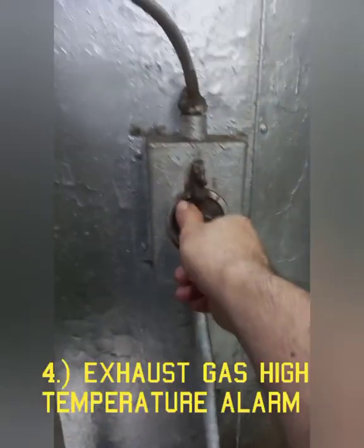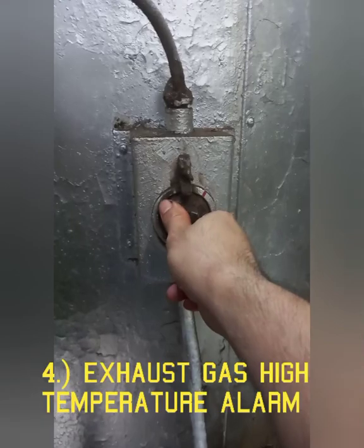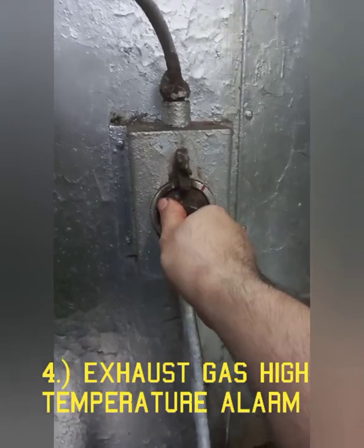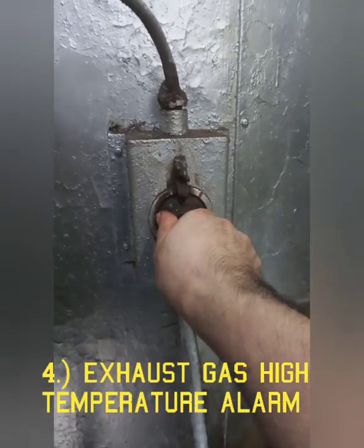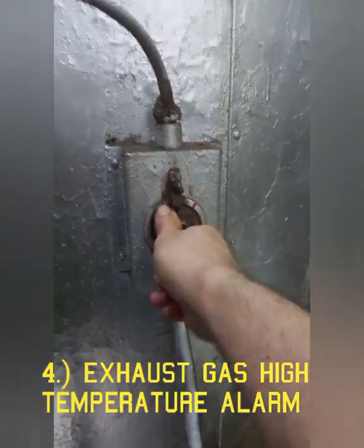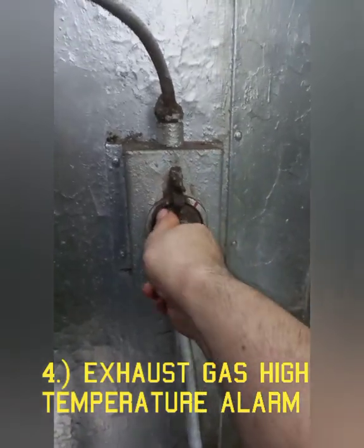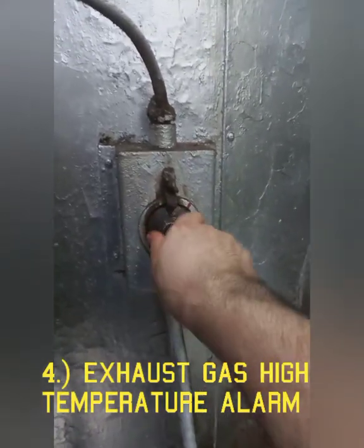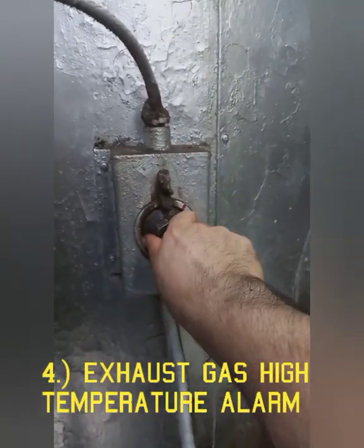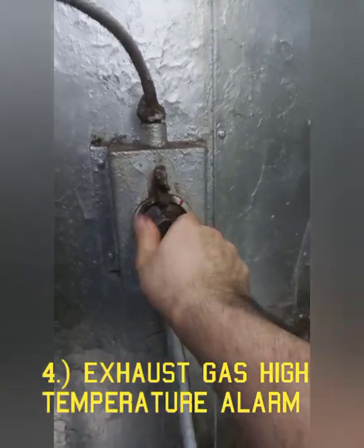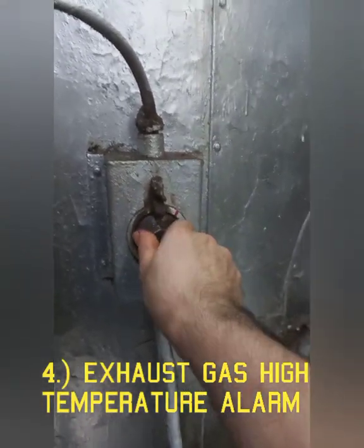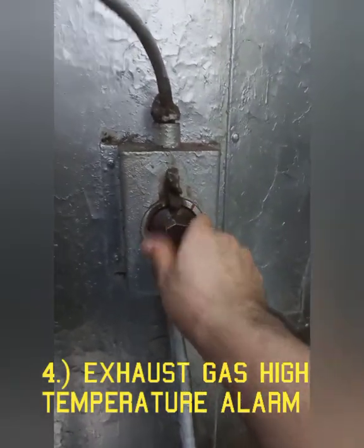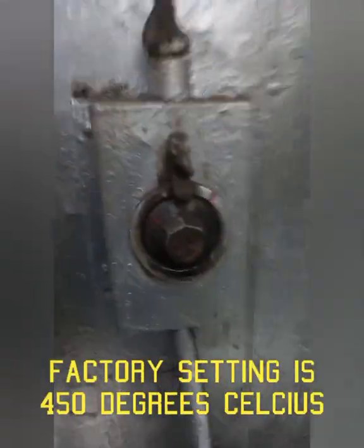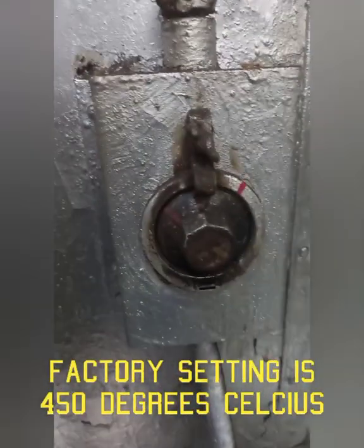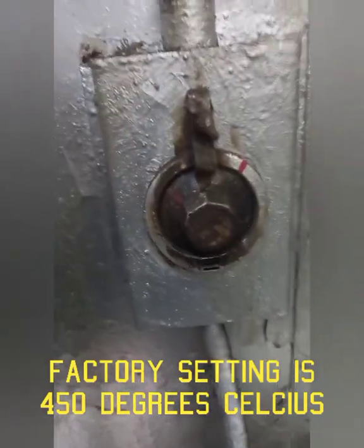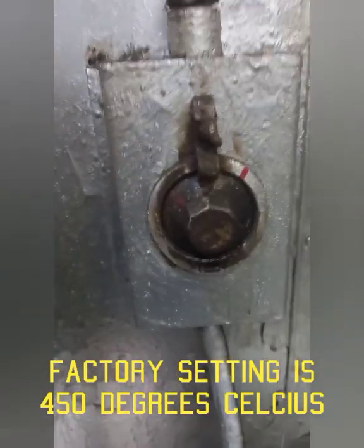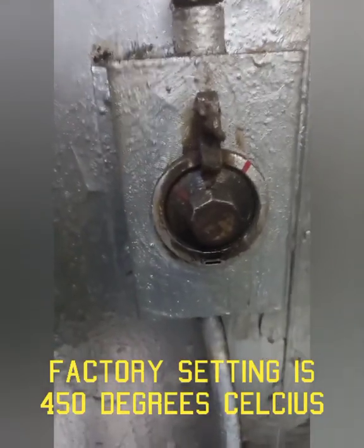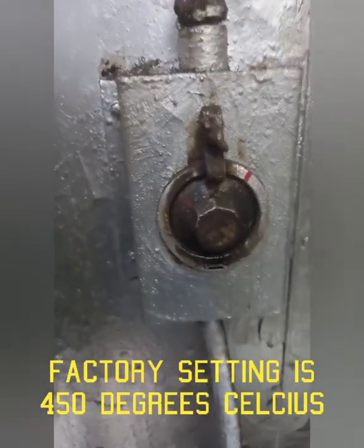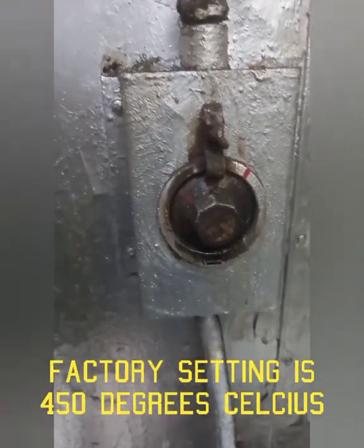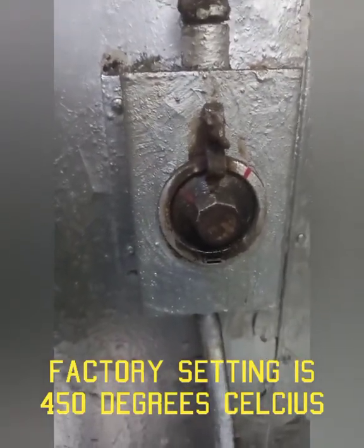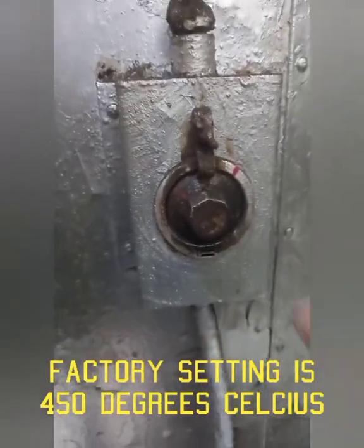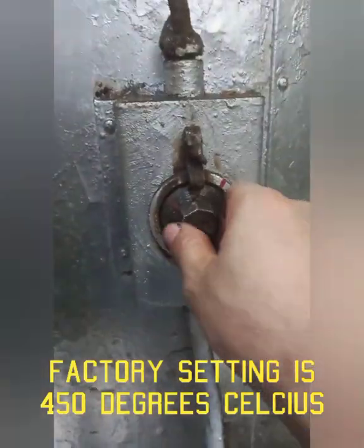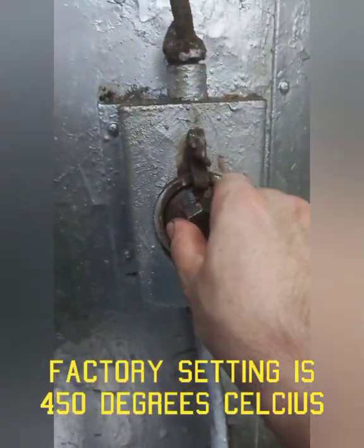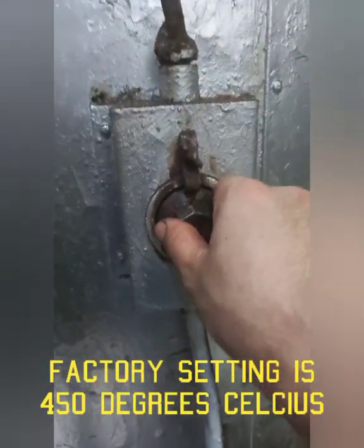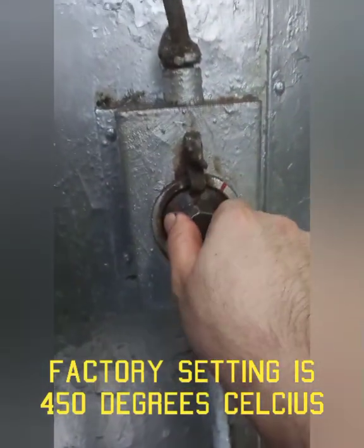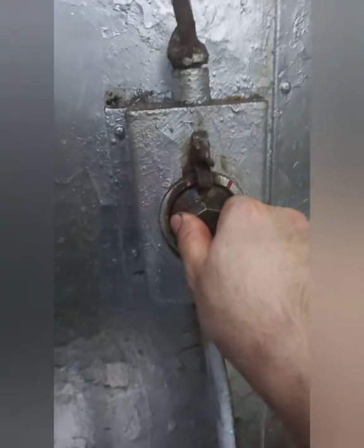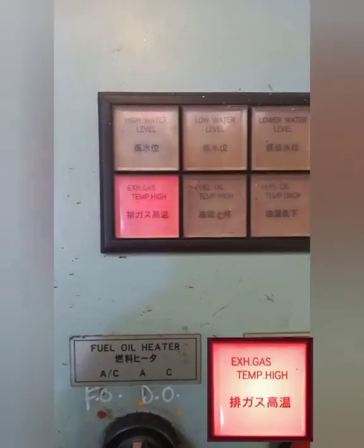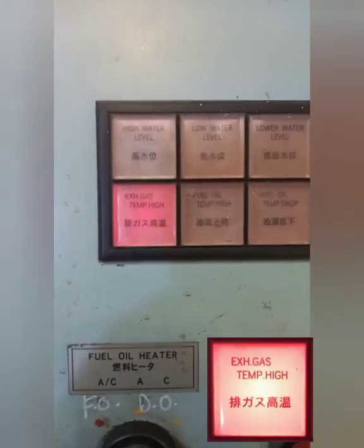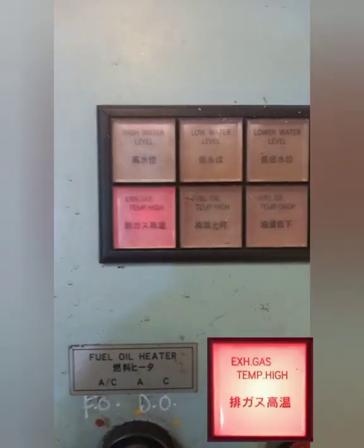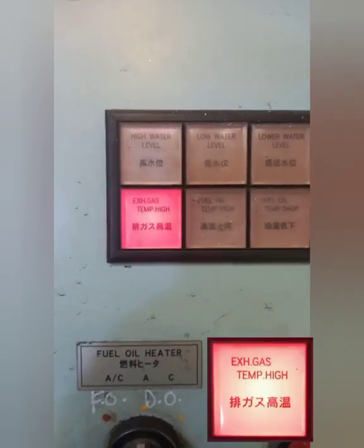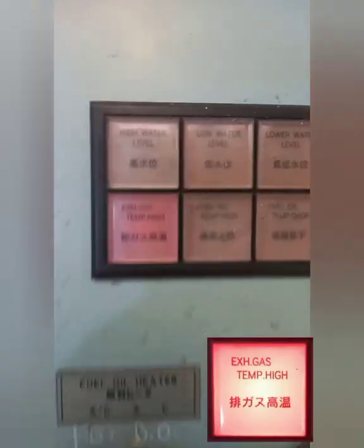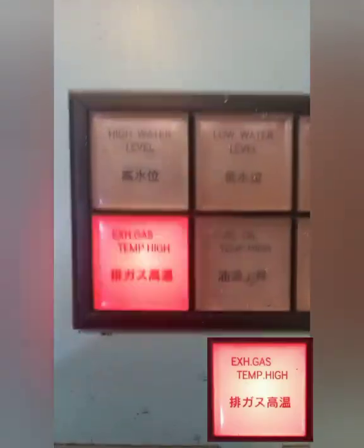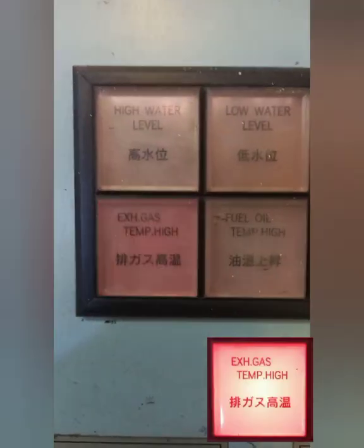Number four: Exhaust Gas High Temperature Alarm. To check operation, lower the setting of the thermostat by turning the dial during combustion. Then check that audio and visual alarms are issued.